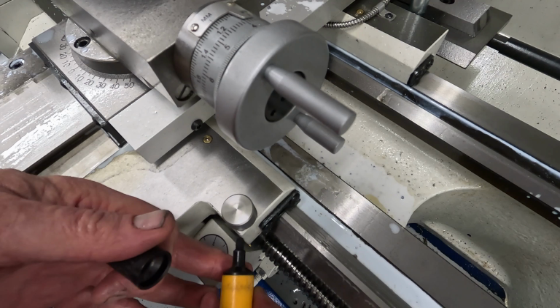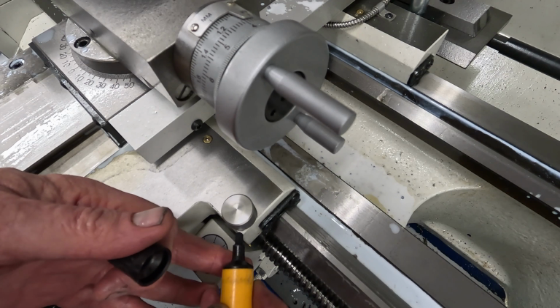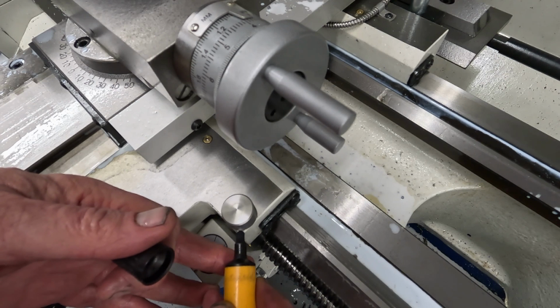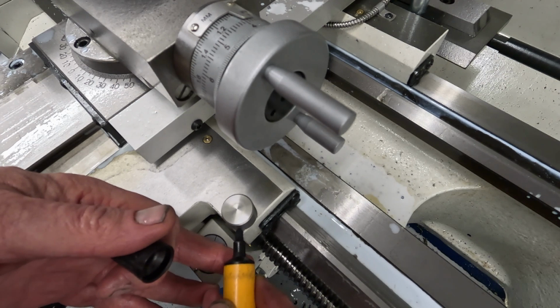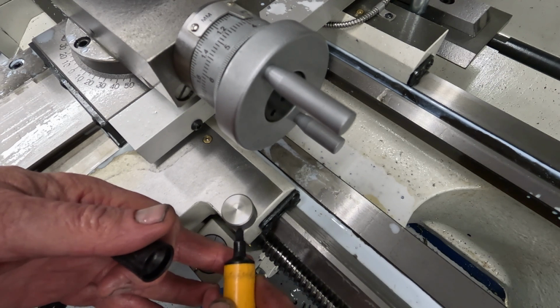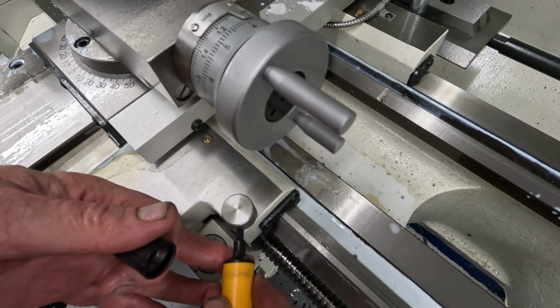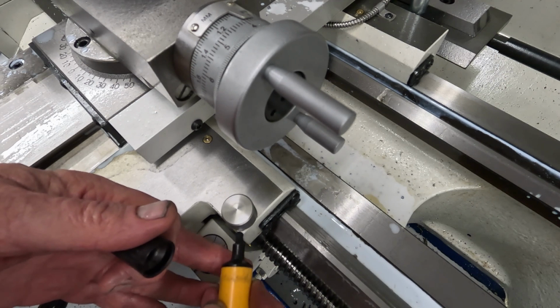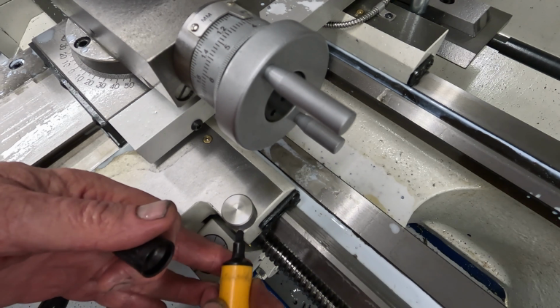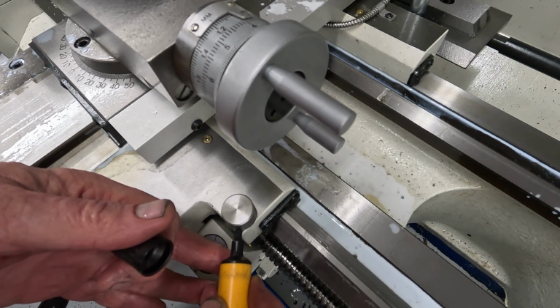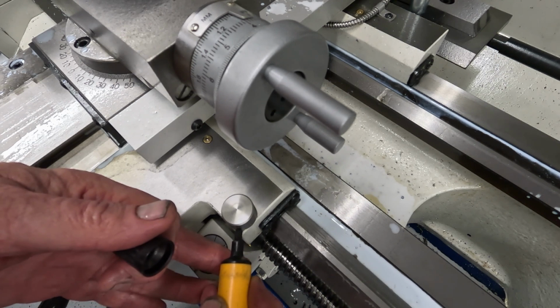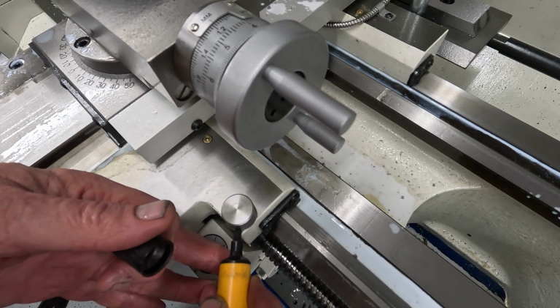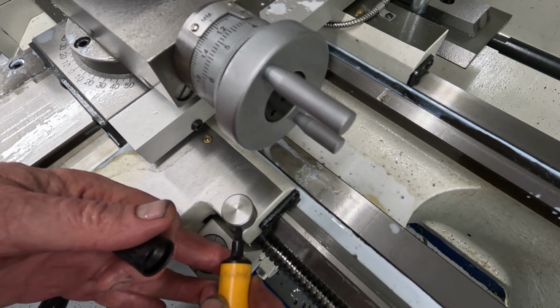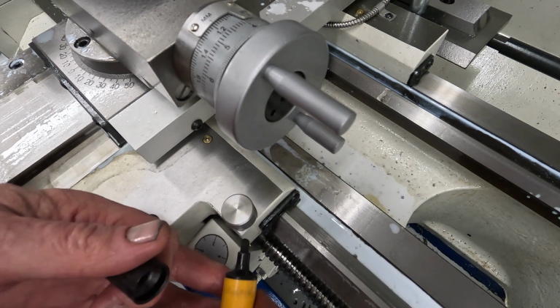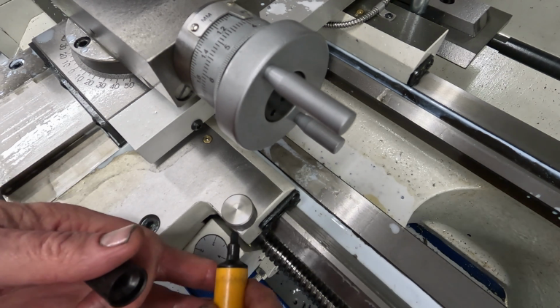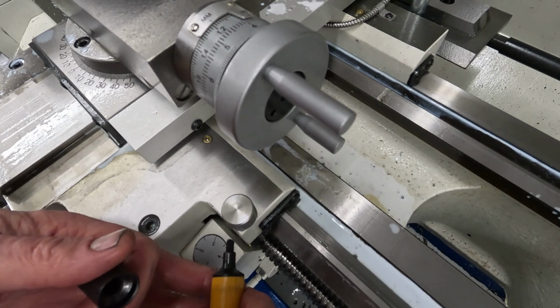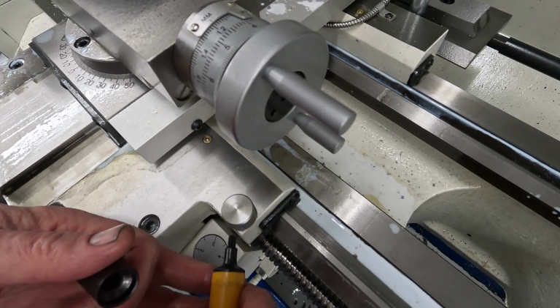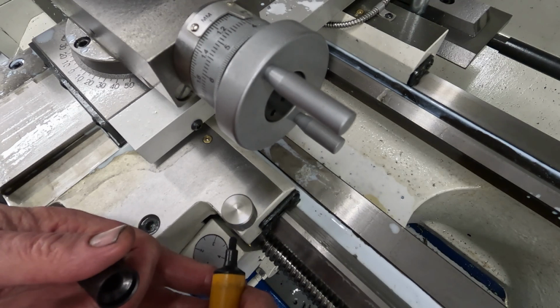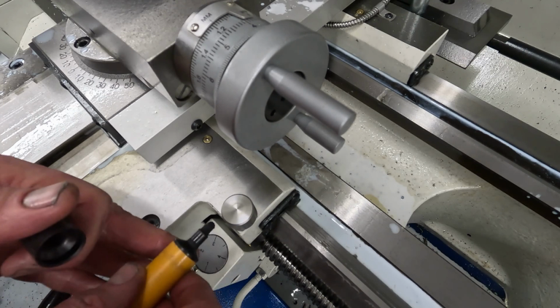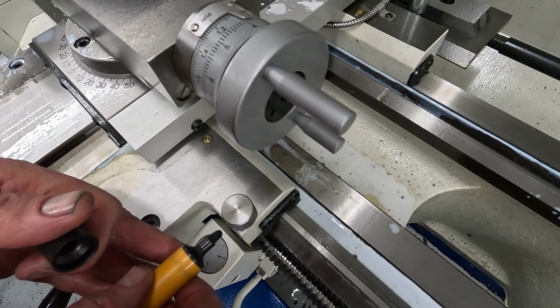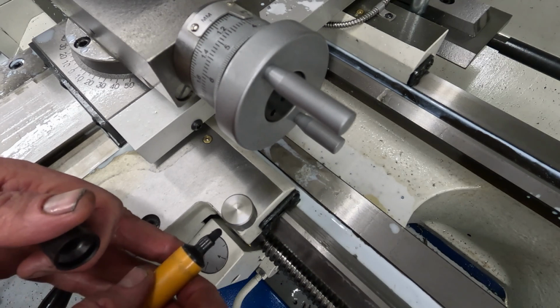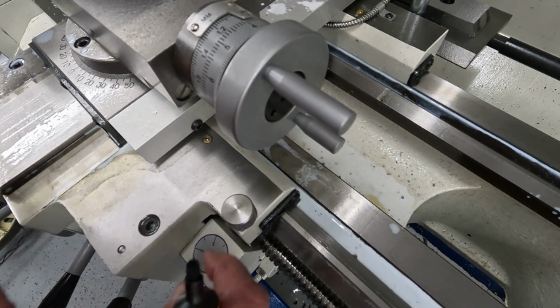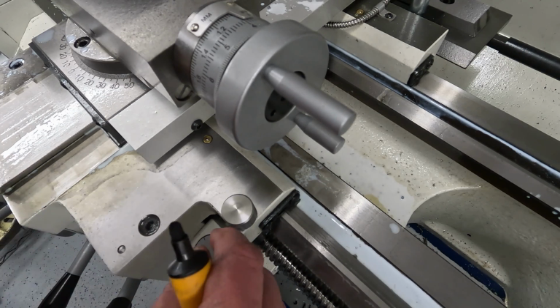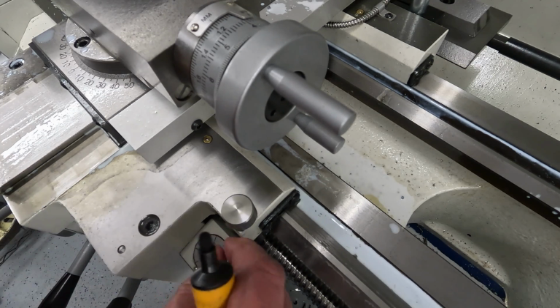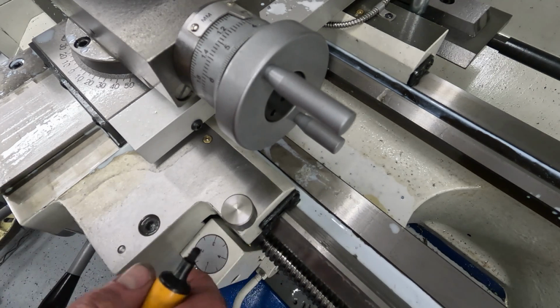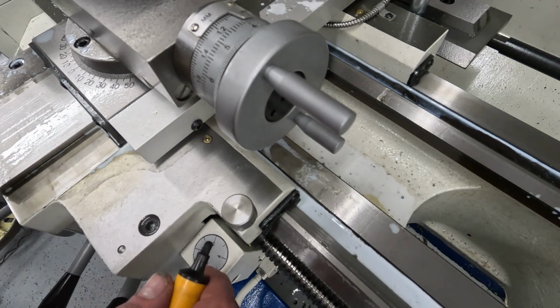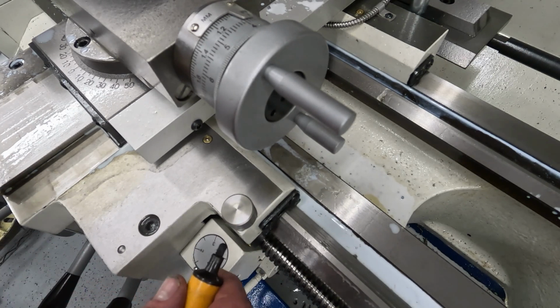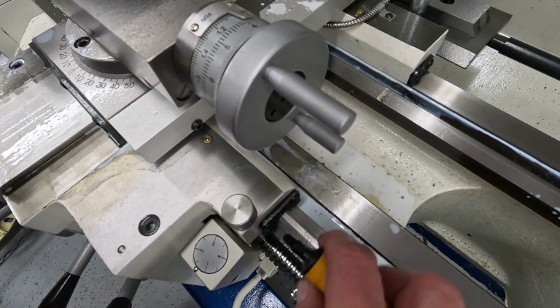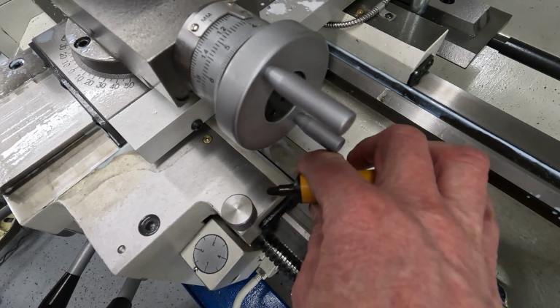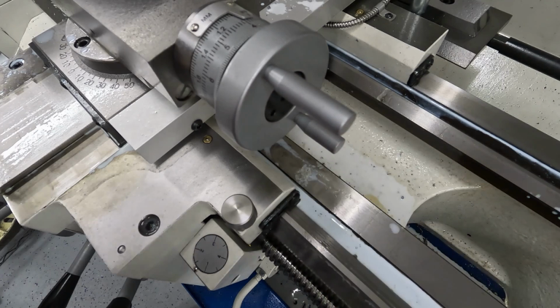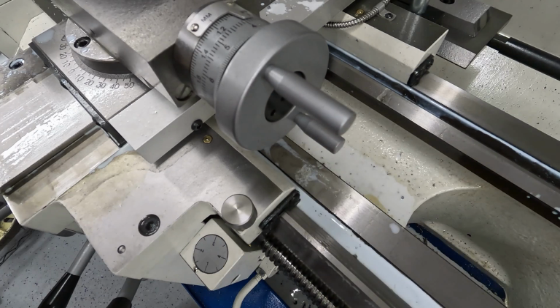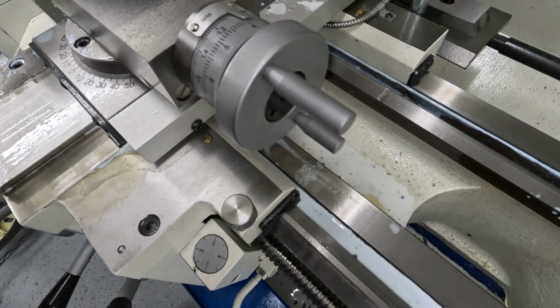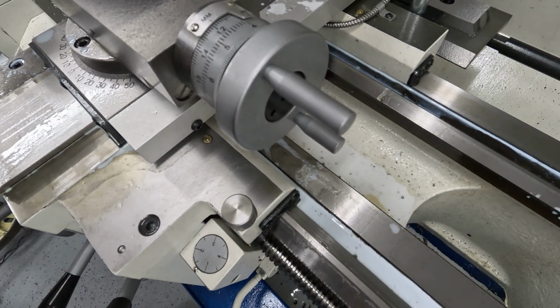I'm going to put it there so that when I tighten it up, it comes around here and it's just going to be short, and that way I can swing it around out of the way.